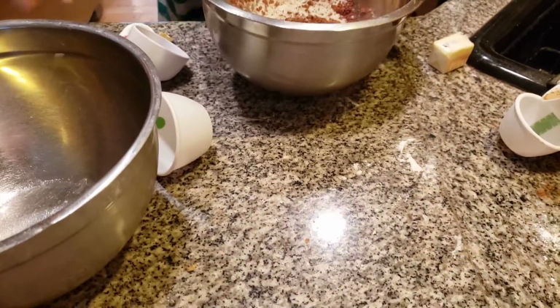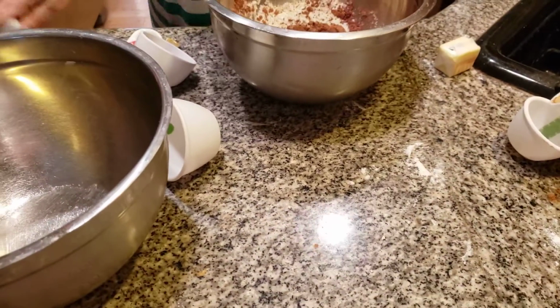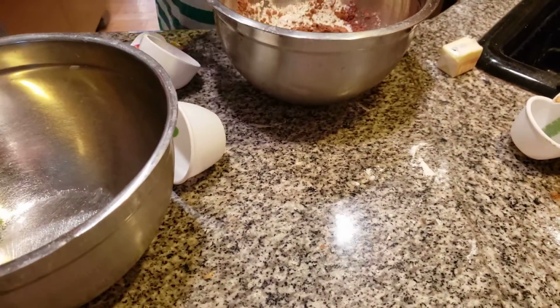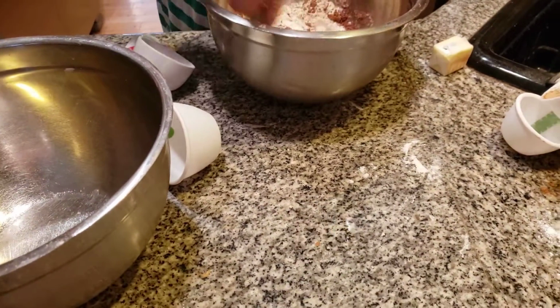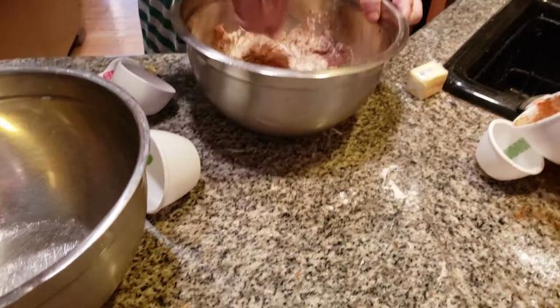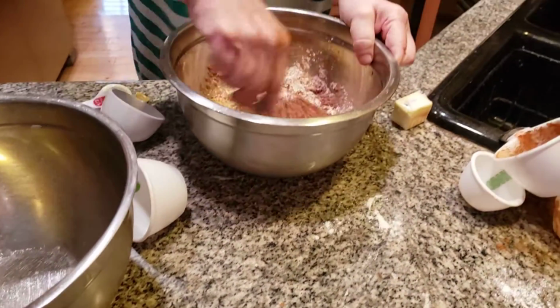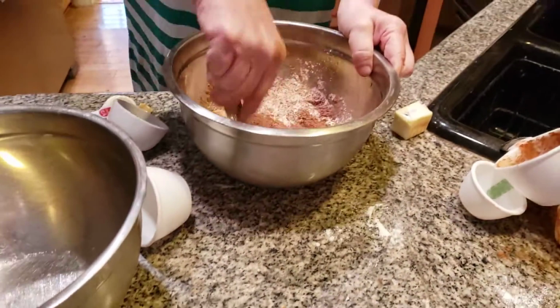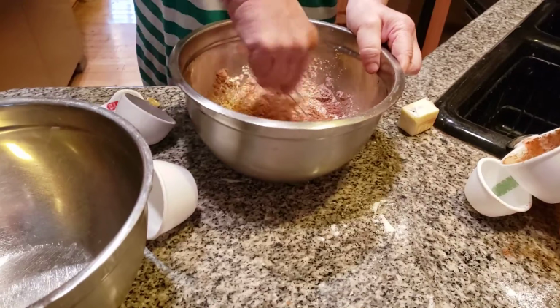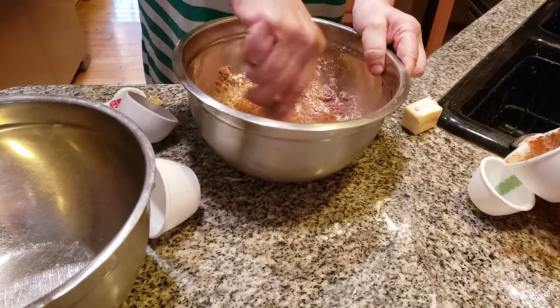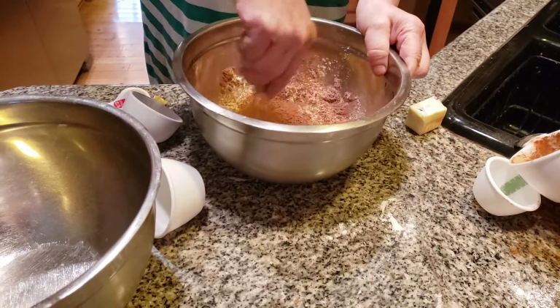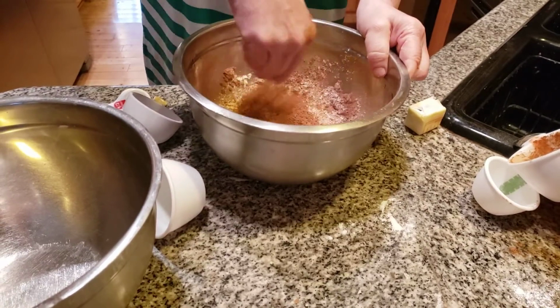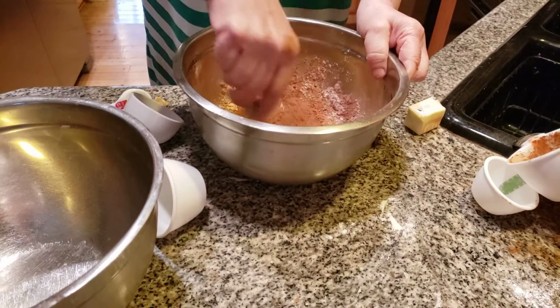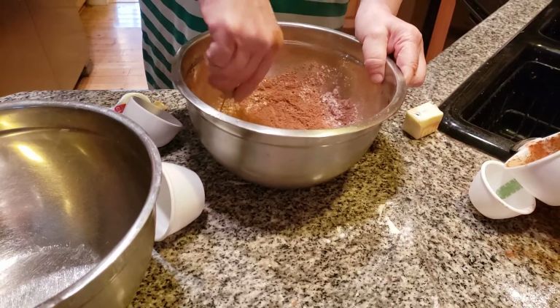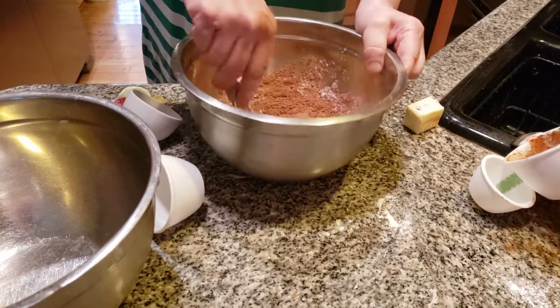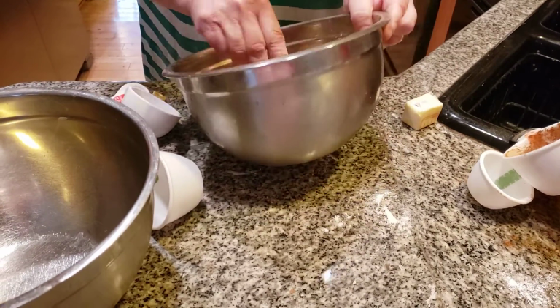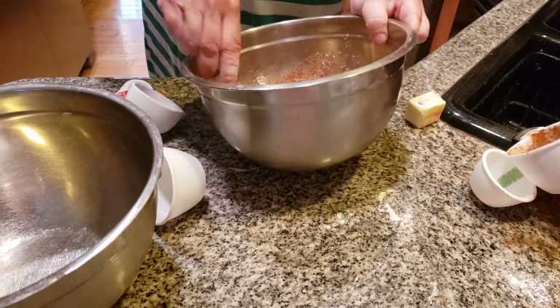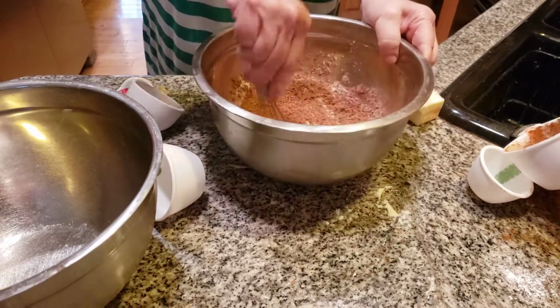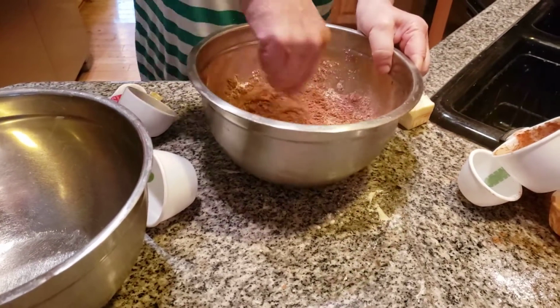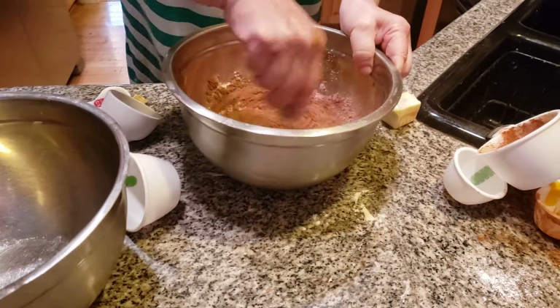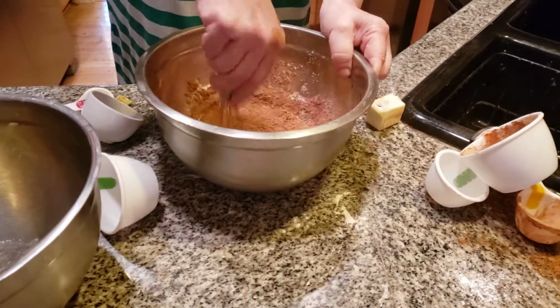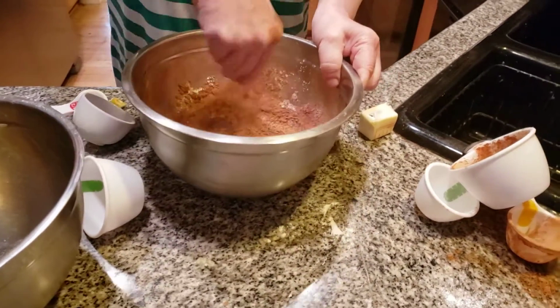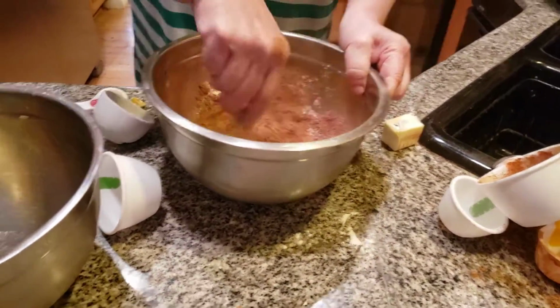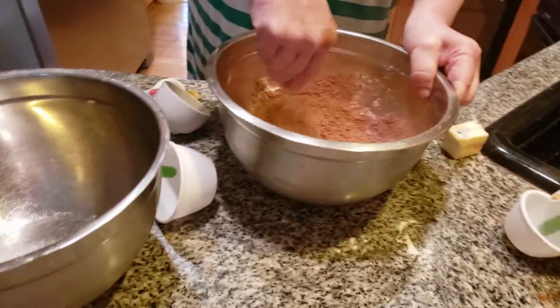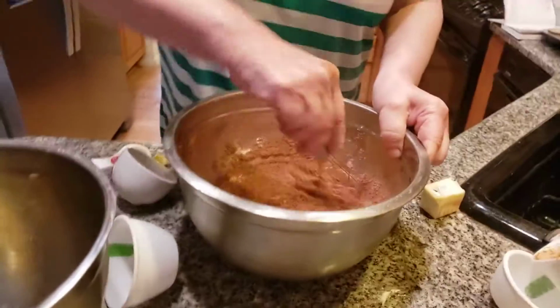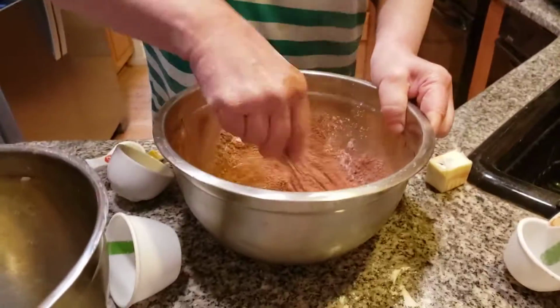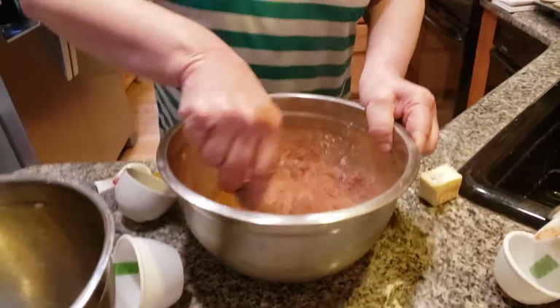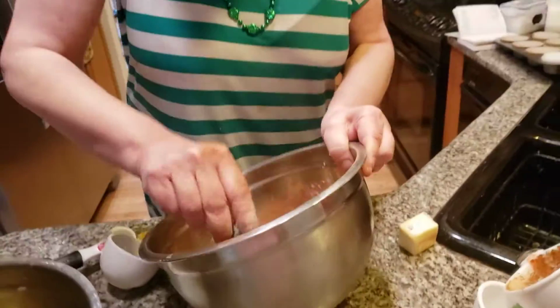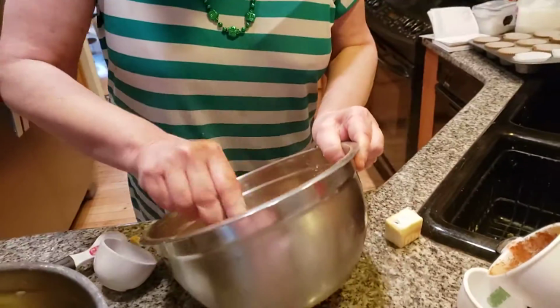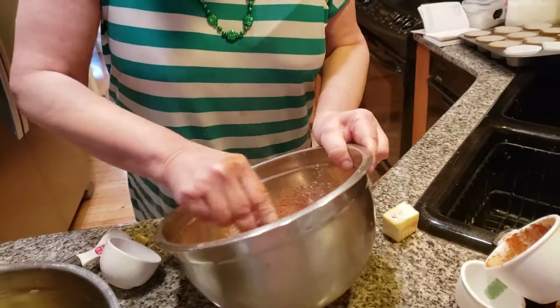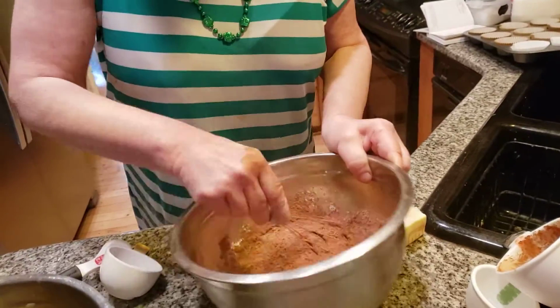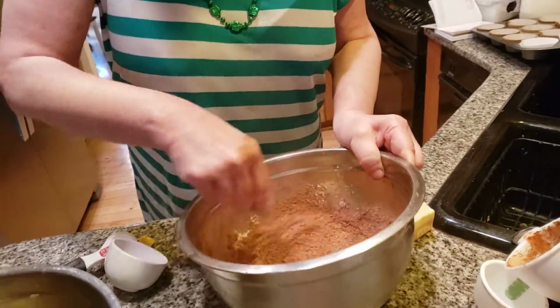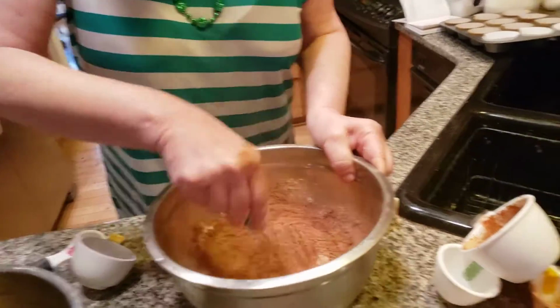We're going to mix this together — whisk, whisk, whisk. Everything mixed together. Look how beautiful that's coming!